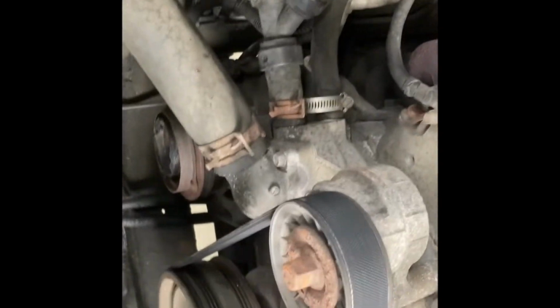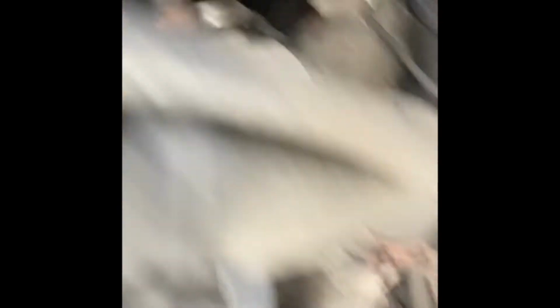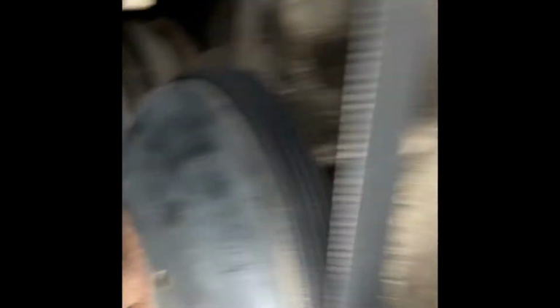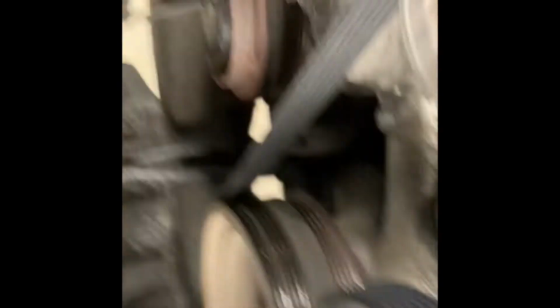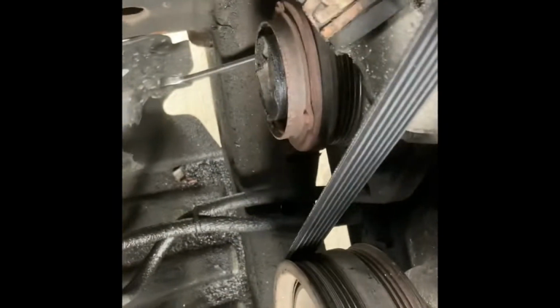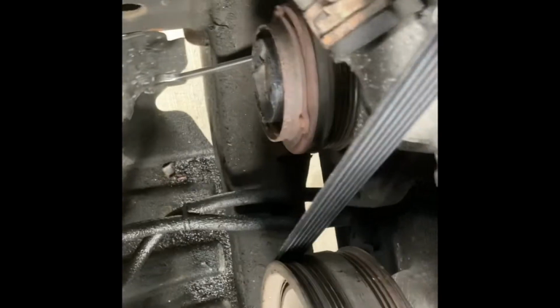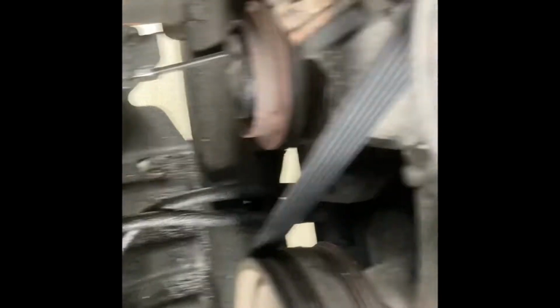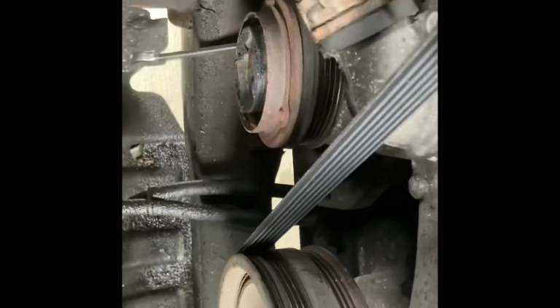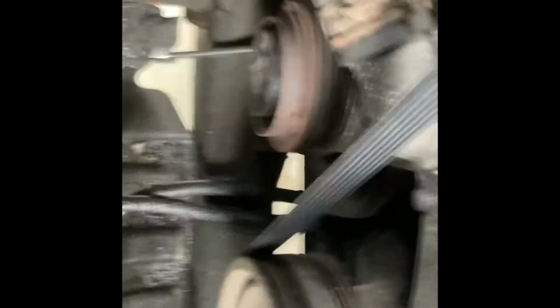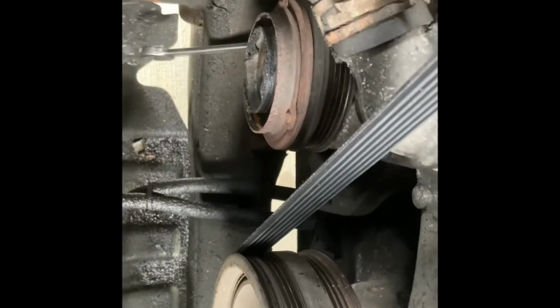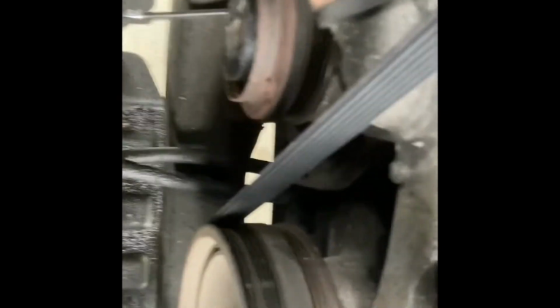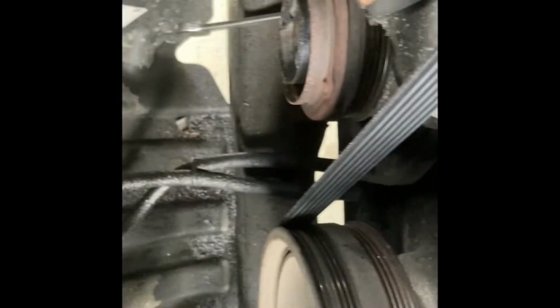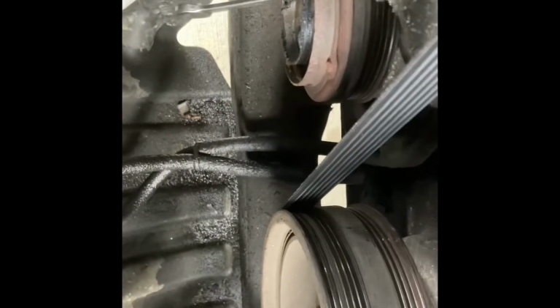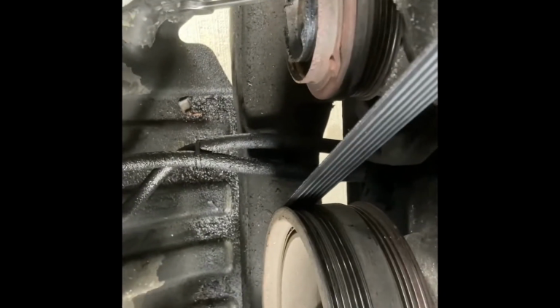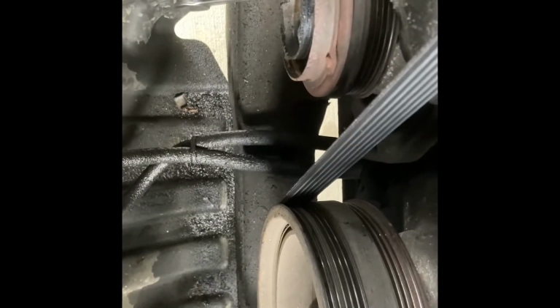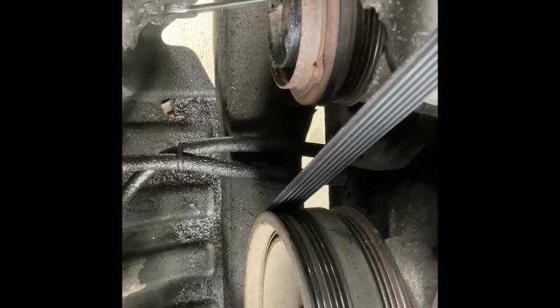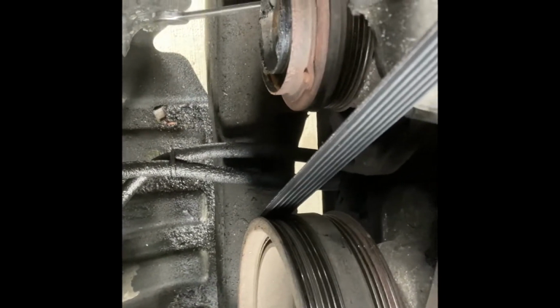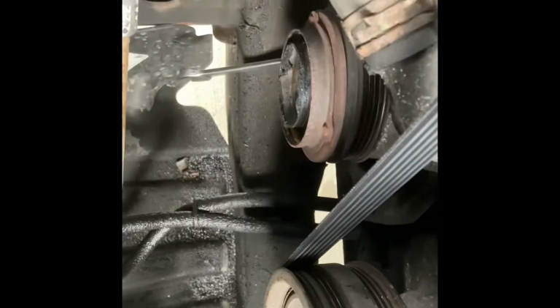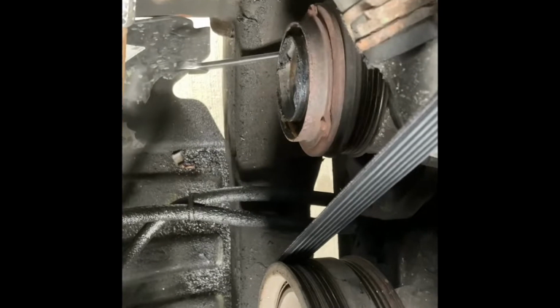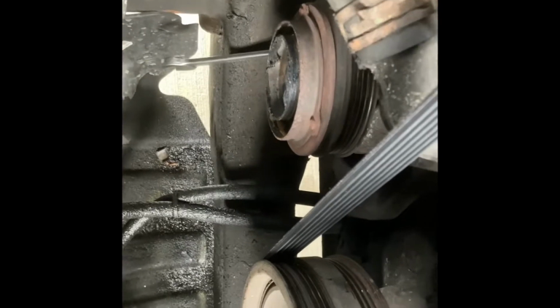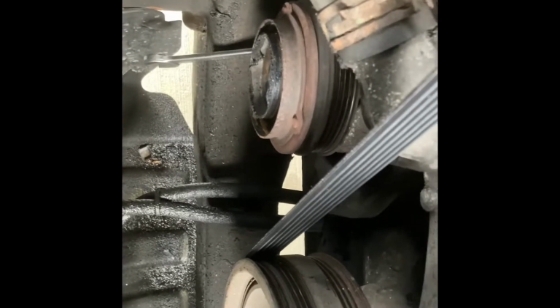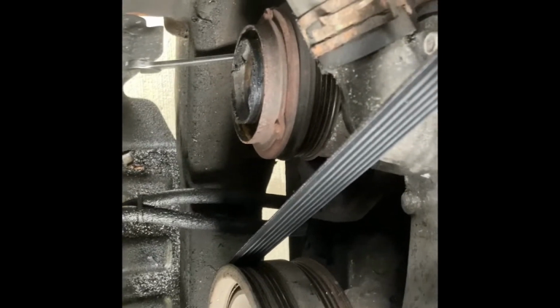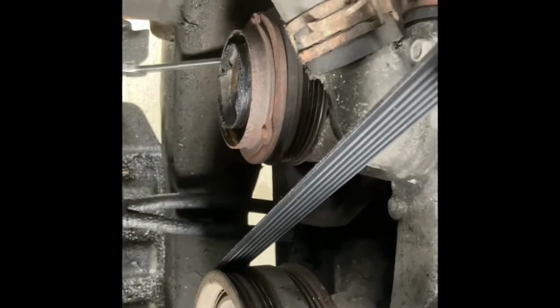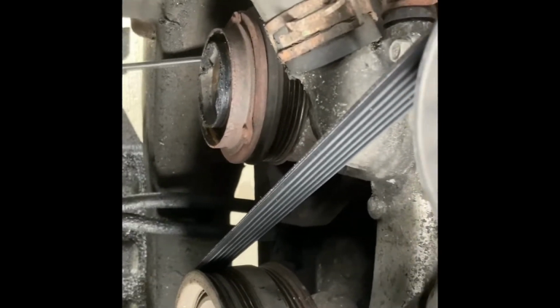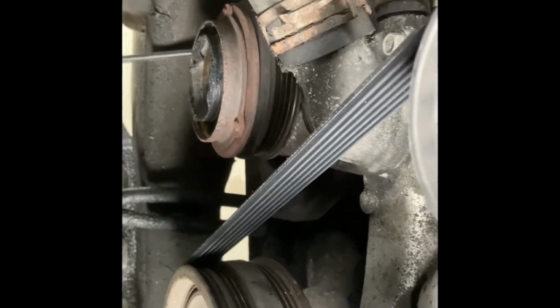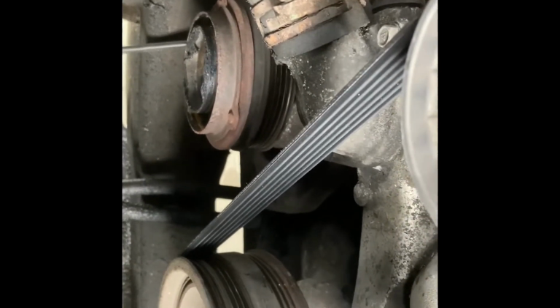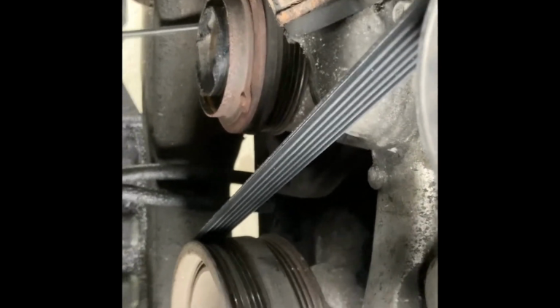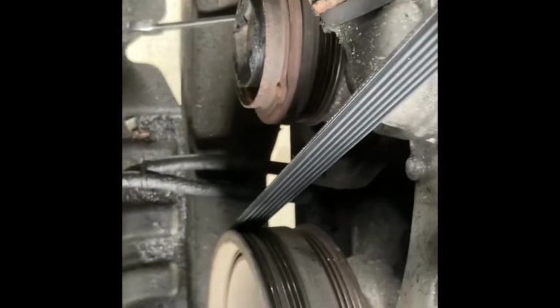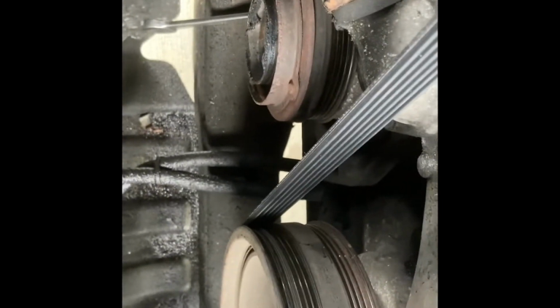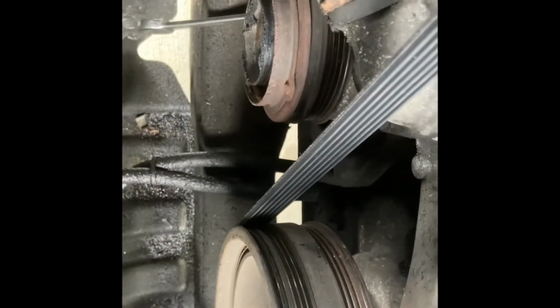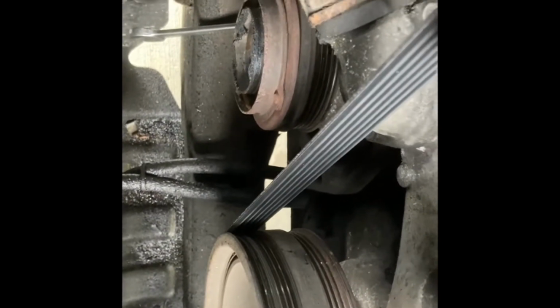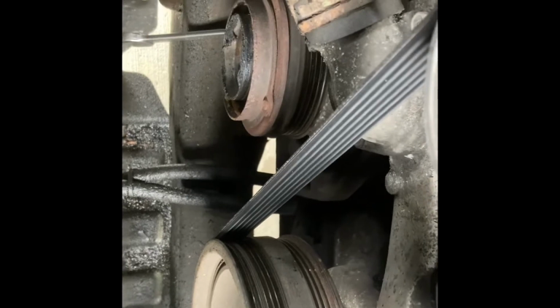And this is a common failure. I've never seen one this bad in a while. I did one like this years ago in a Suburban — it was this bad. You just don't see them this bad on all of them, but hey, every car is different.